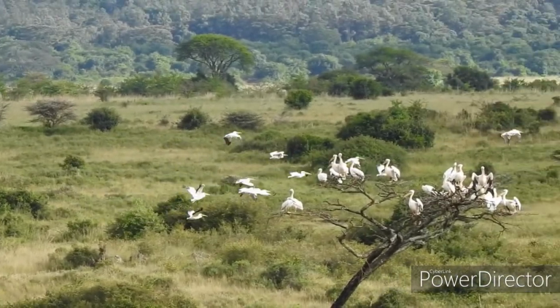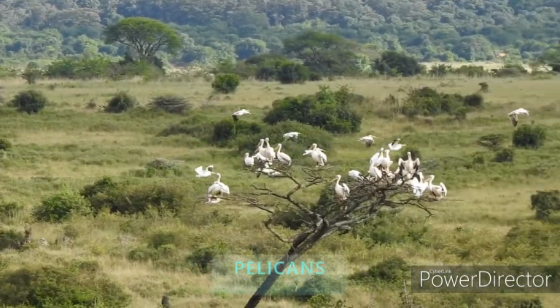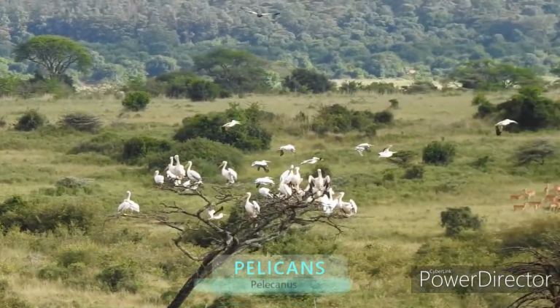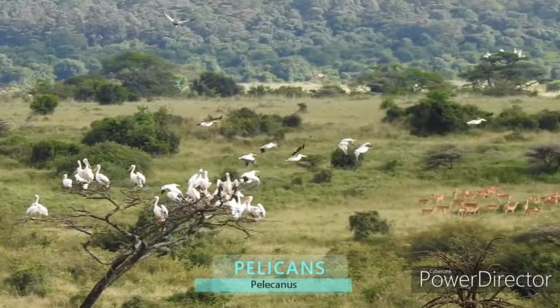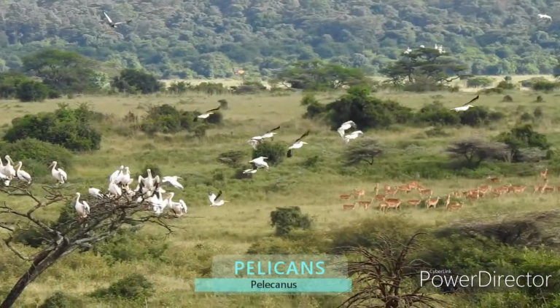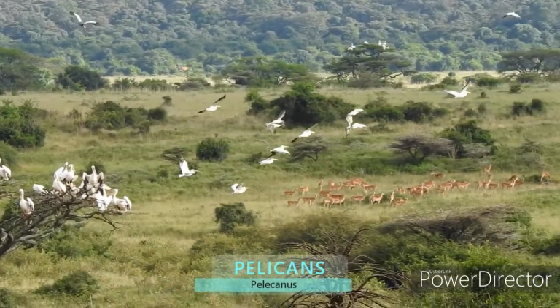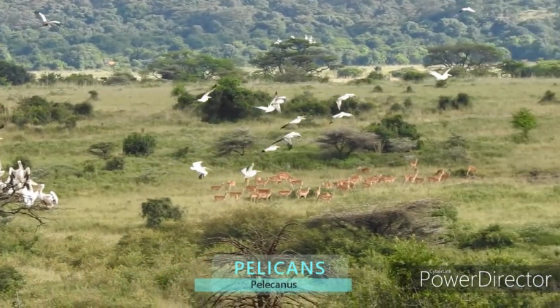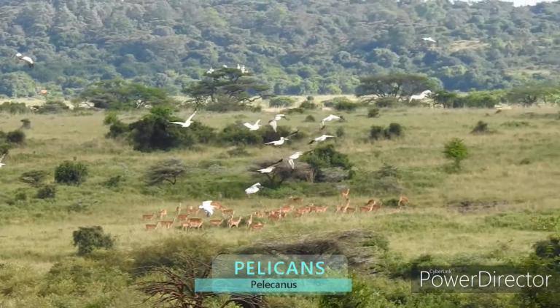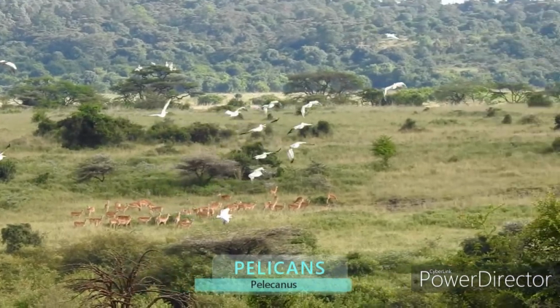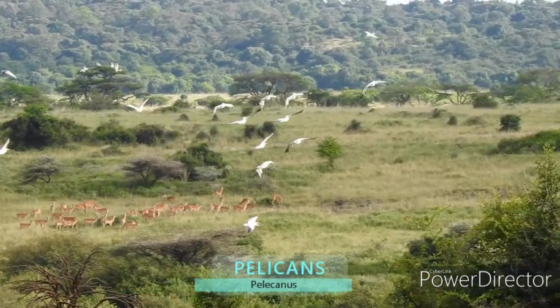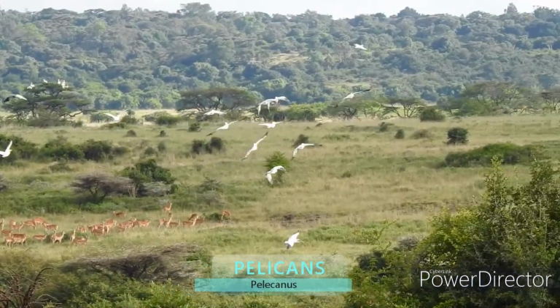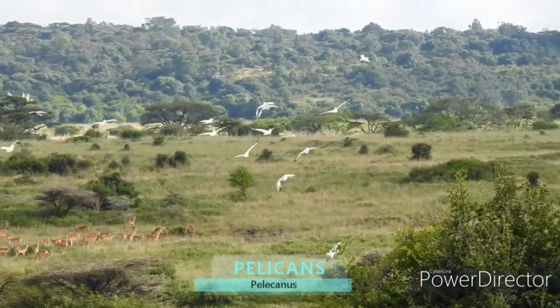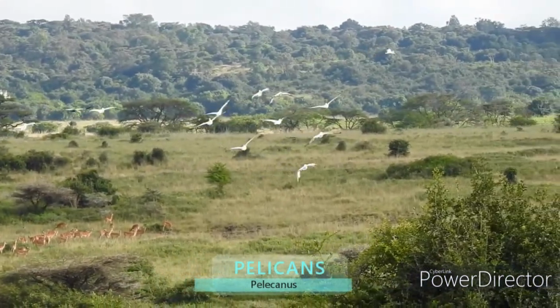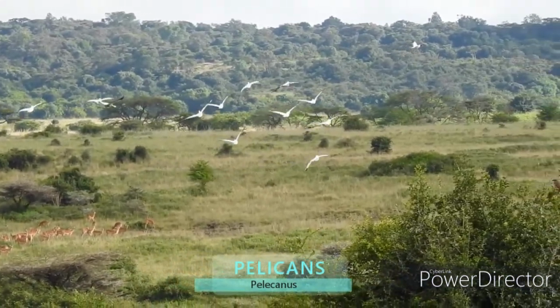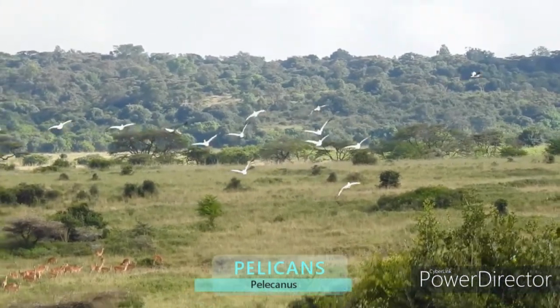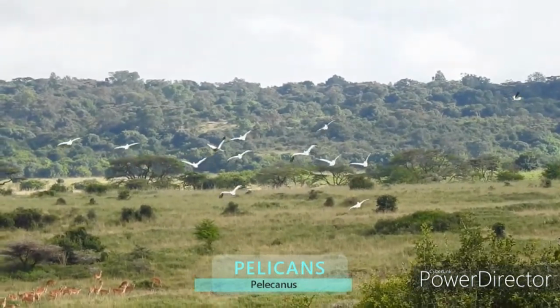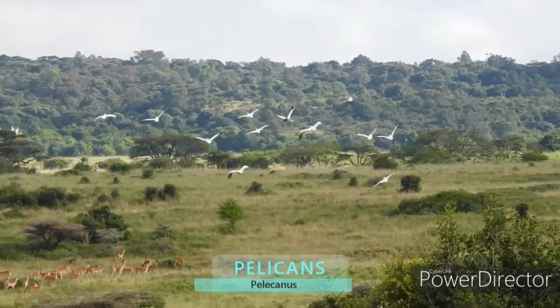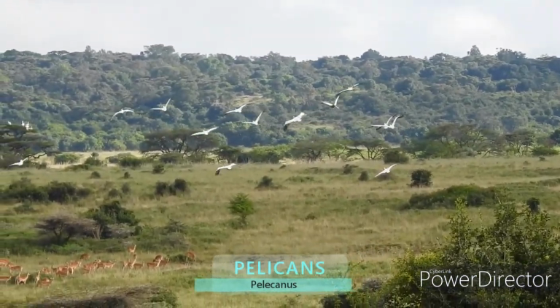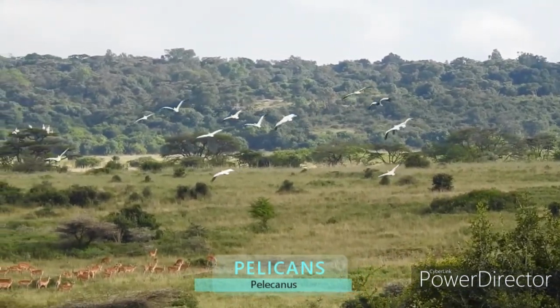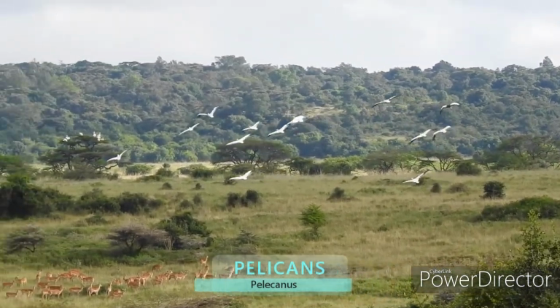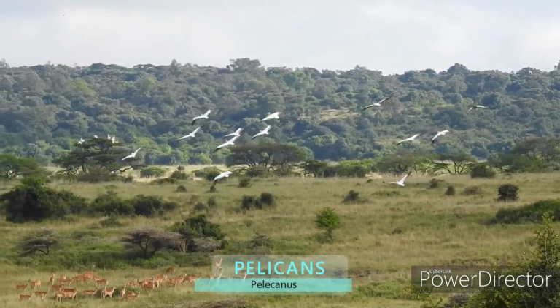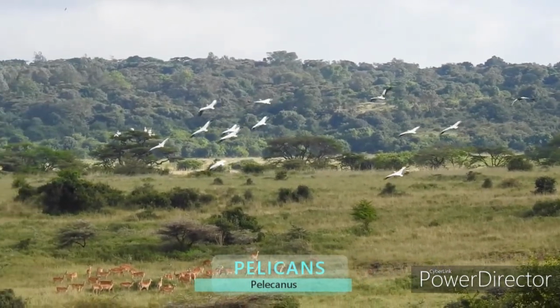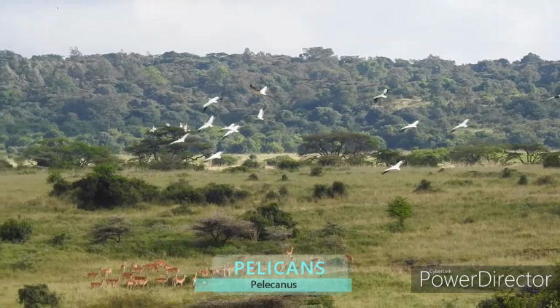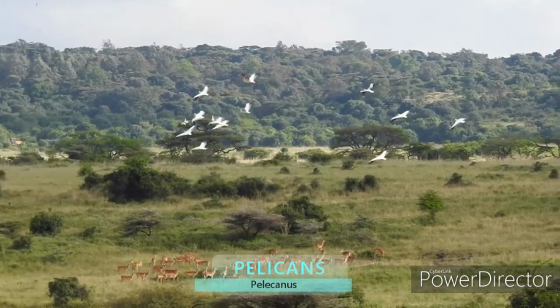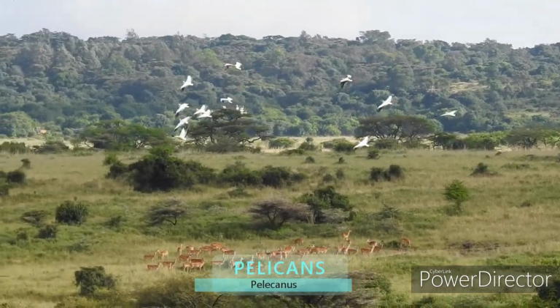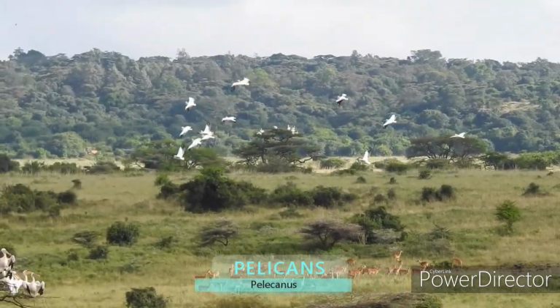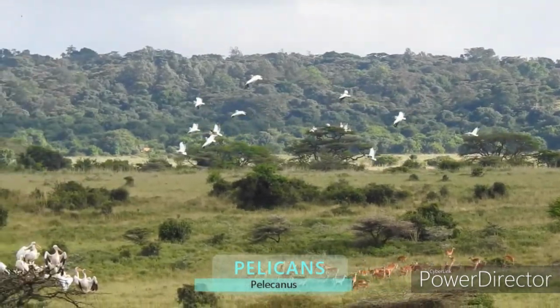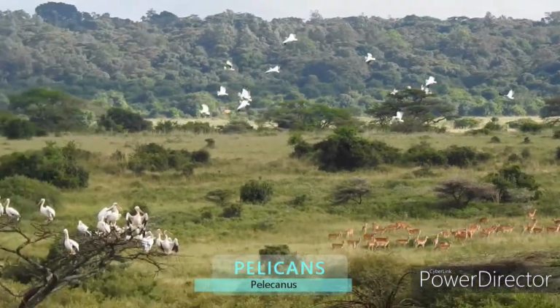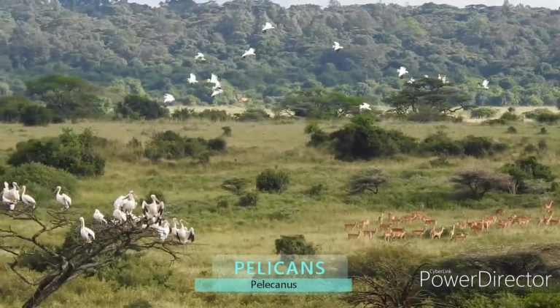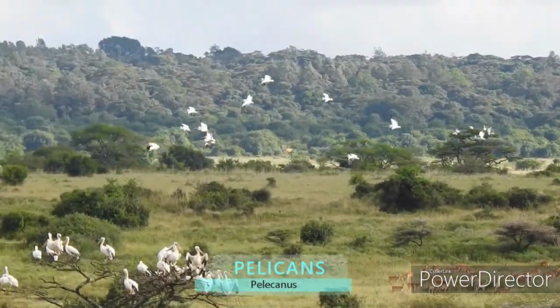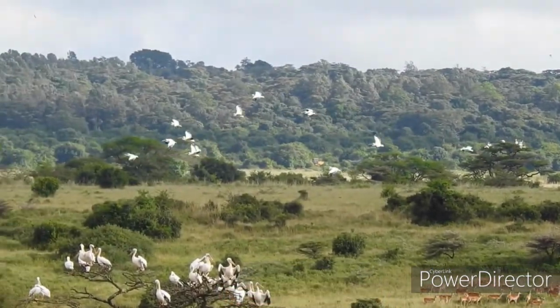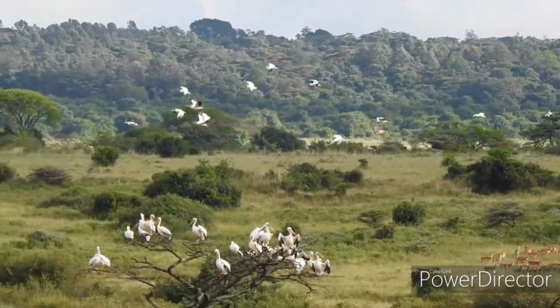Now there are pelicans flying across a herd of impala. Did you know that pelicans don't just eat fish? They can also eat turtles and other birds.